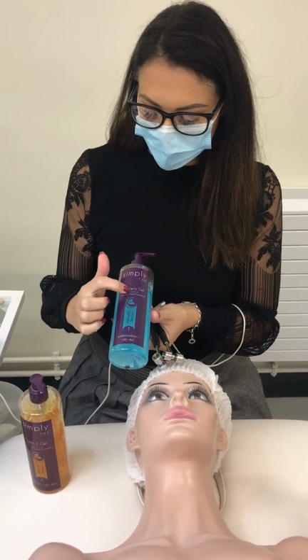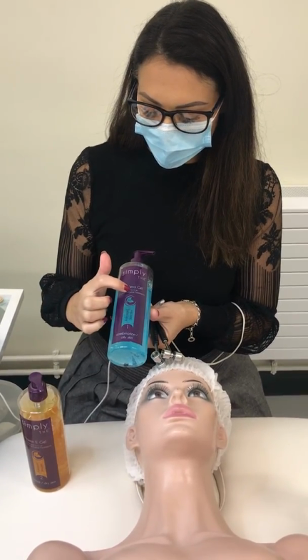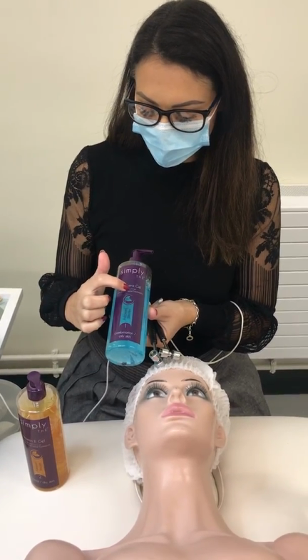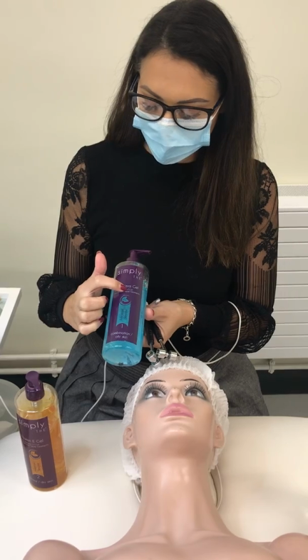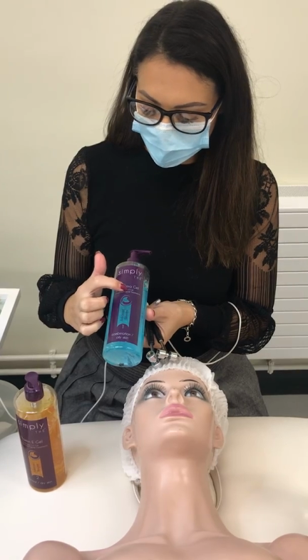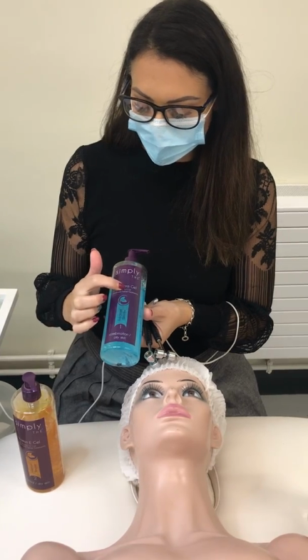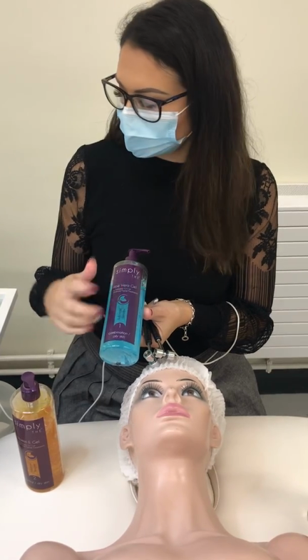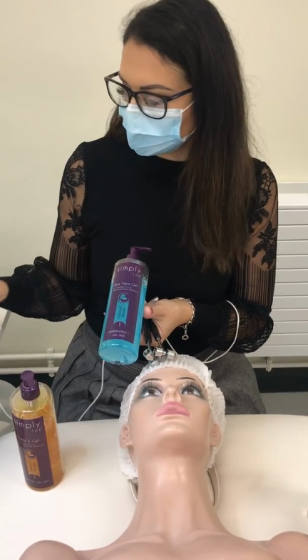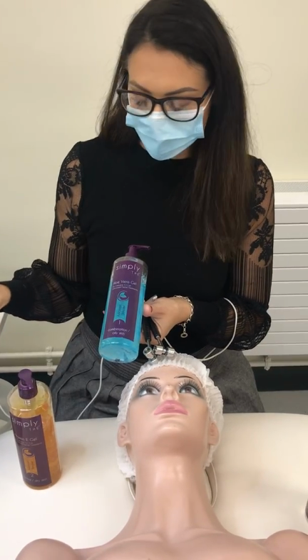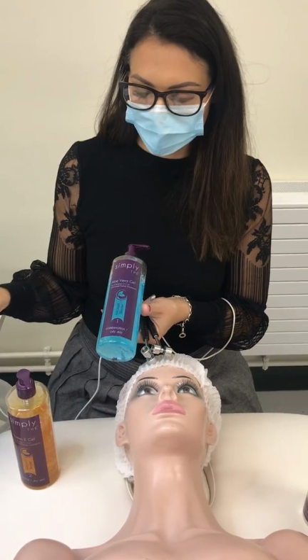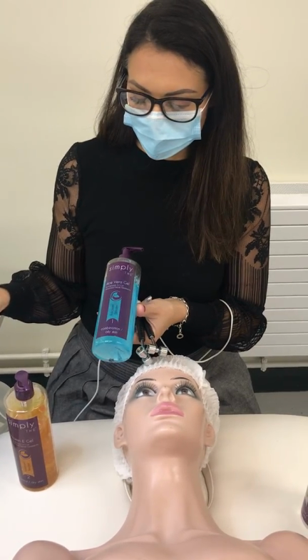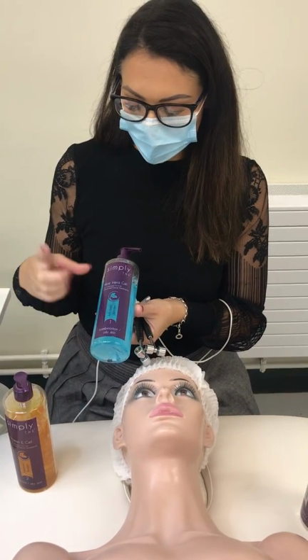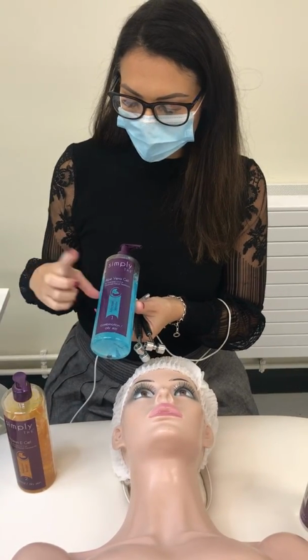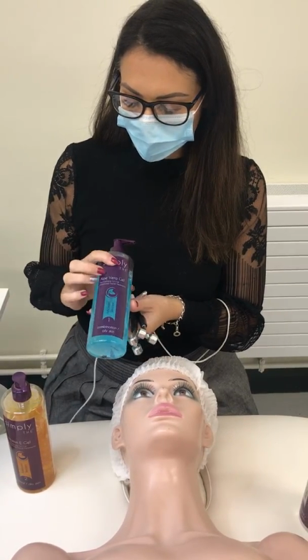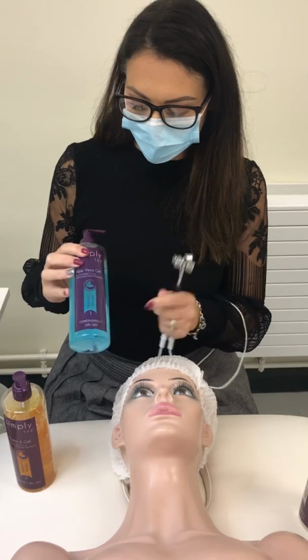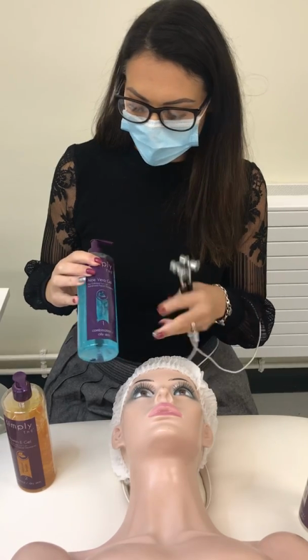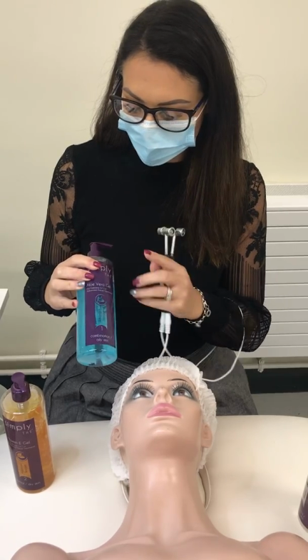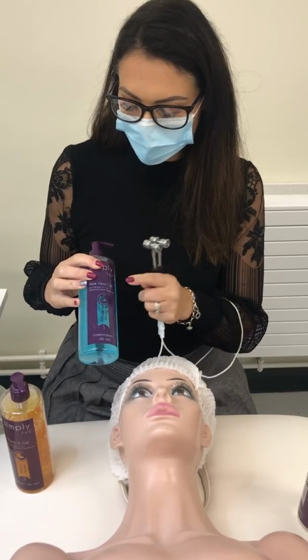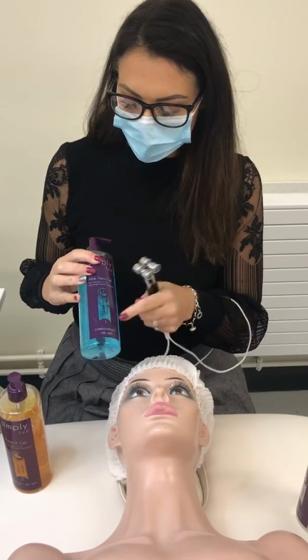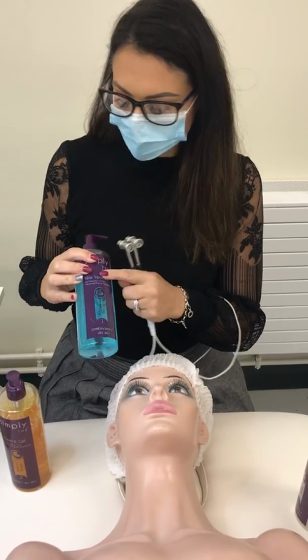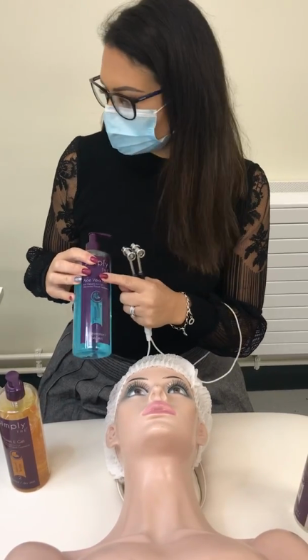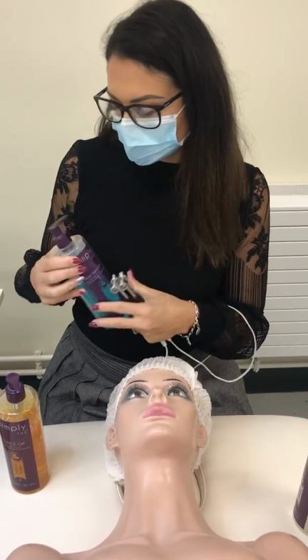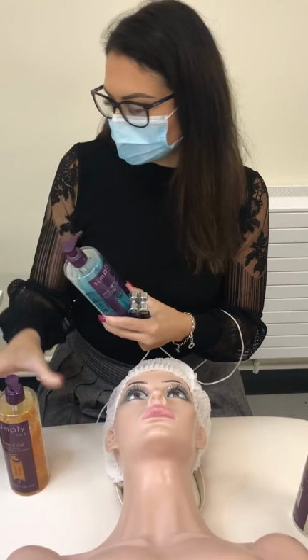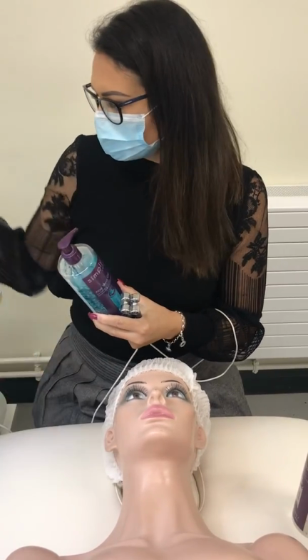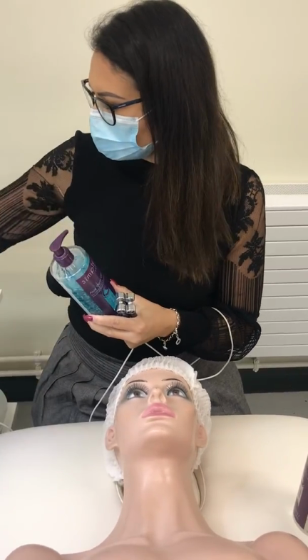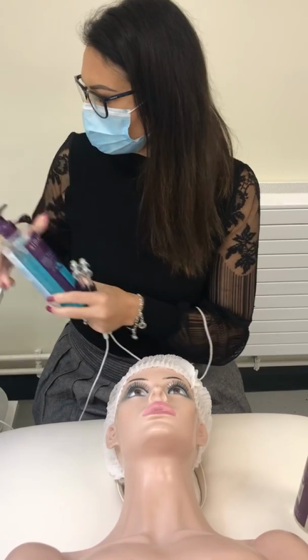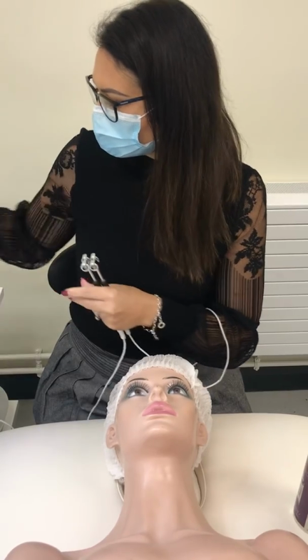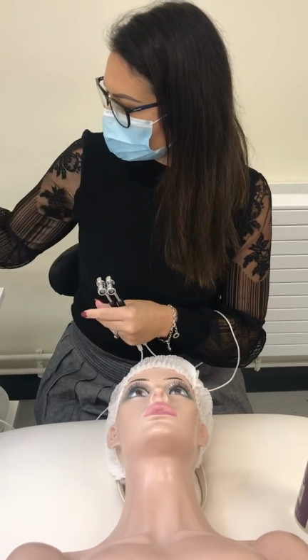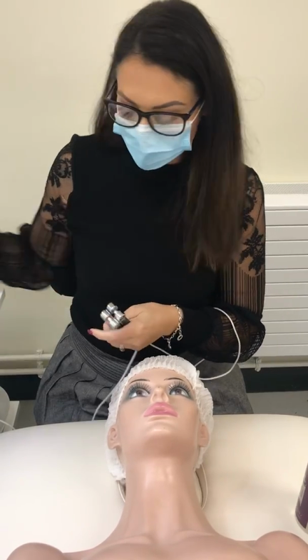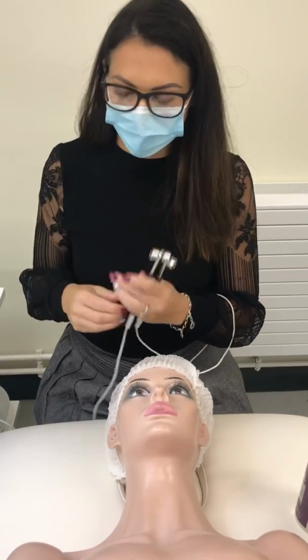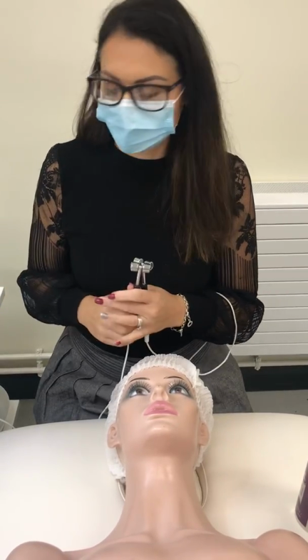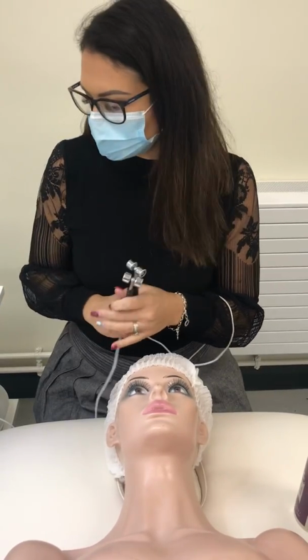Whatever comes first — if it's a plus, make sure the polarity on your machine is set to plus. This client has oily combination skin, so we're going to use positive polarity, which means our working electrodes are going to be positive.